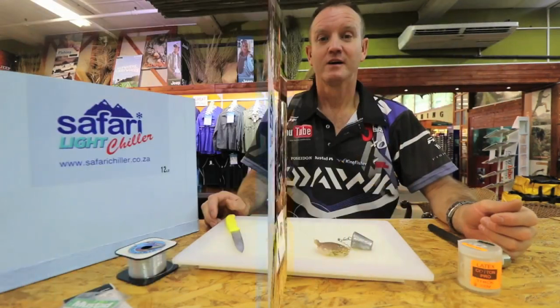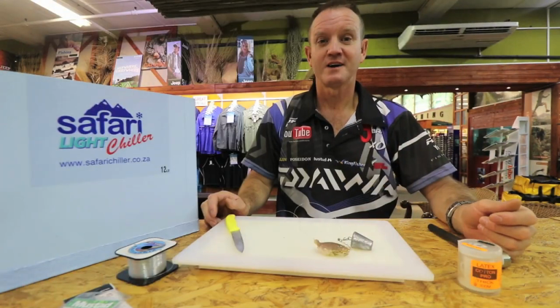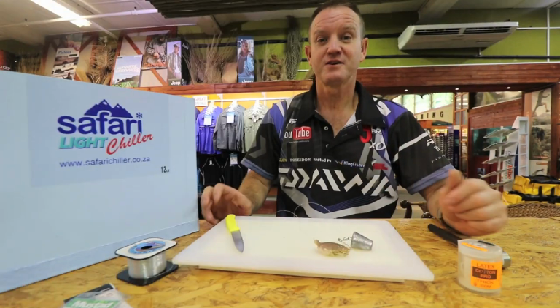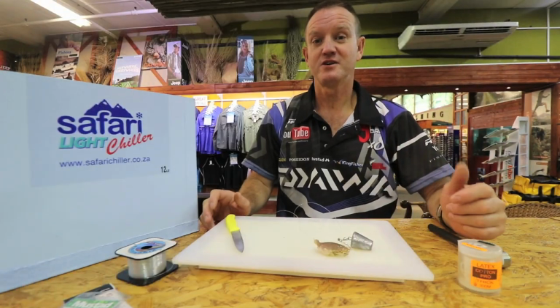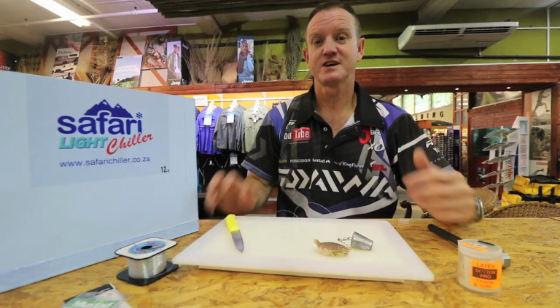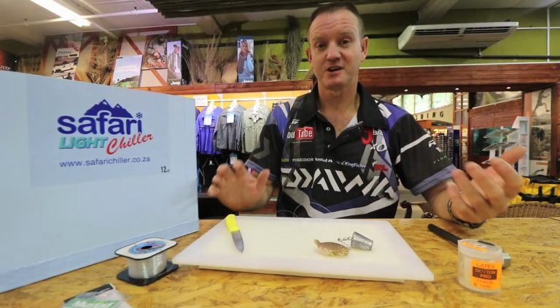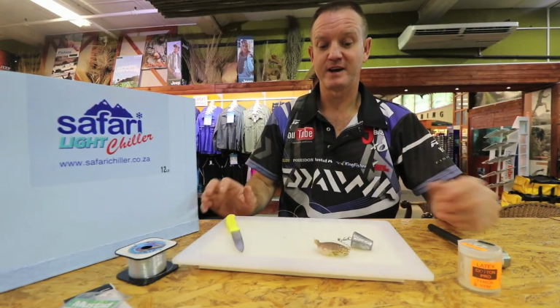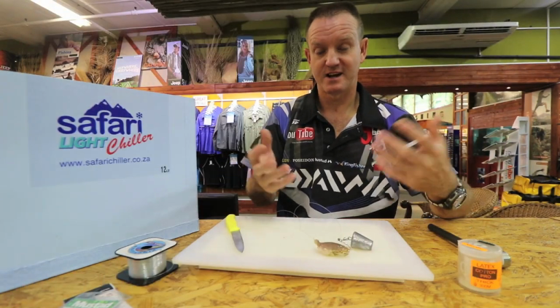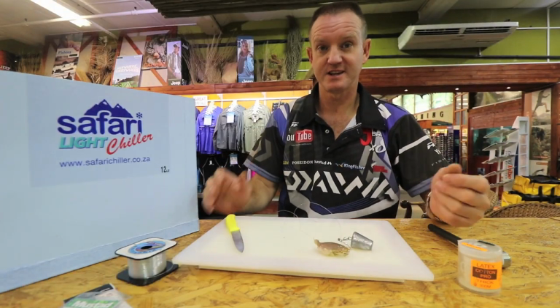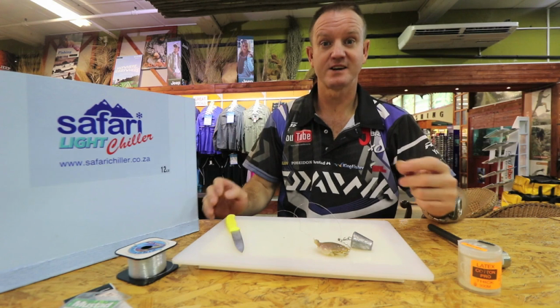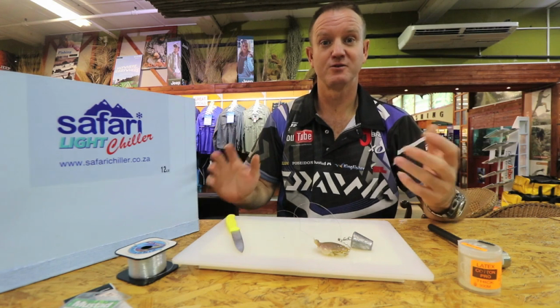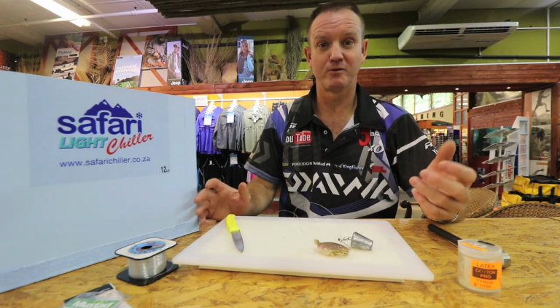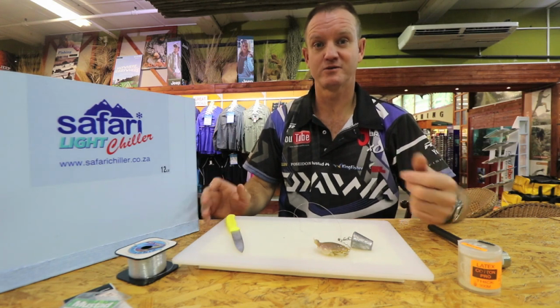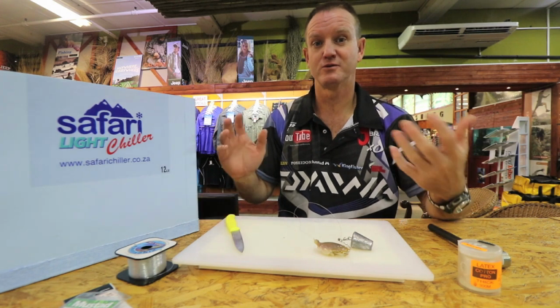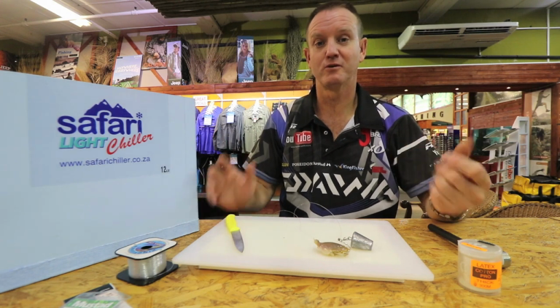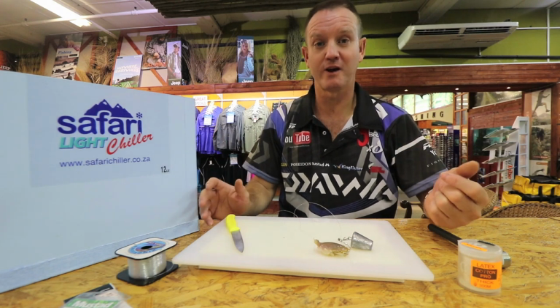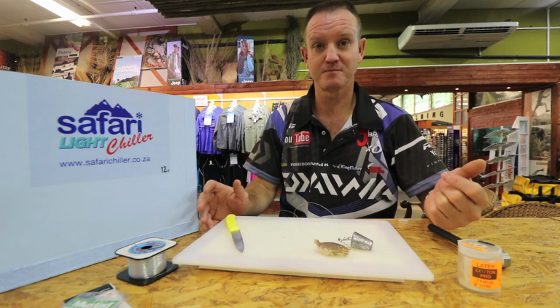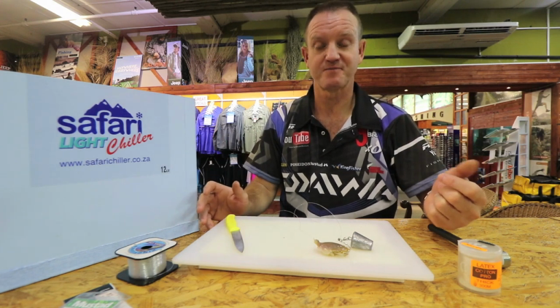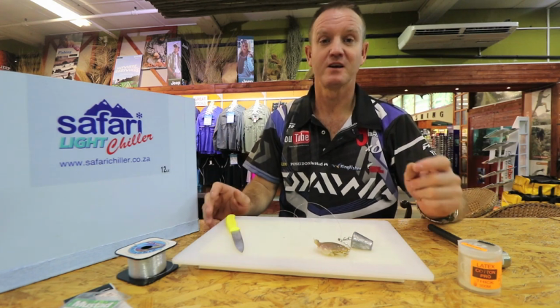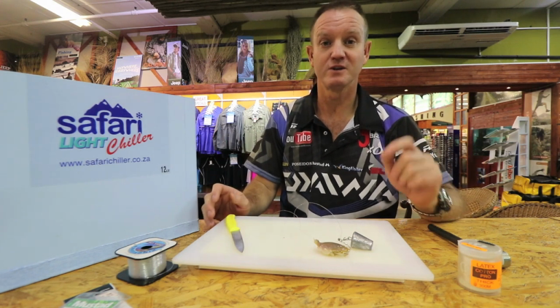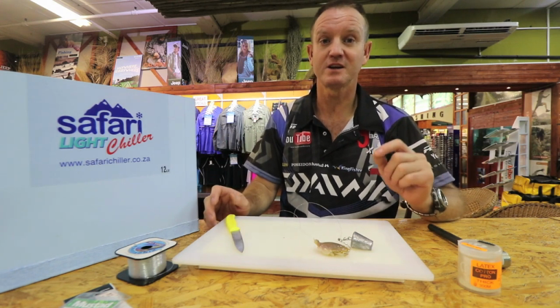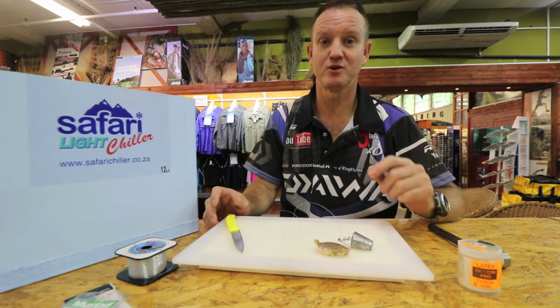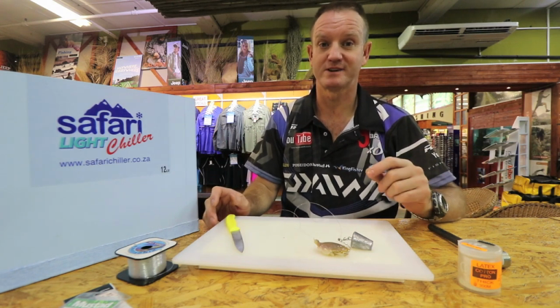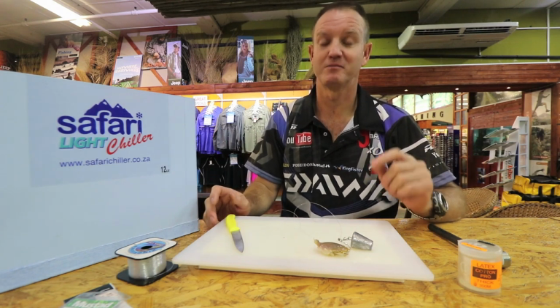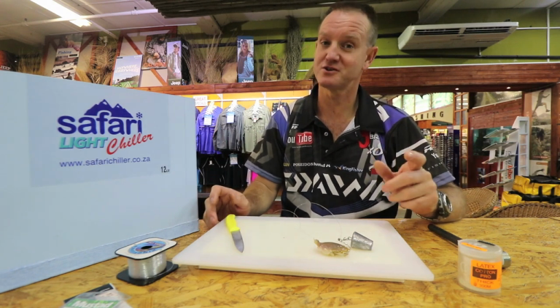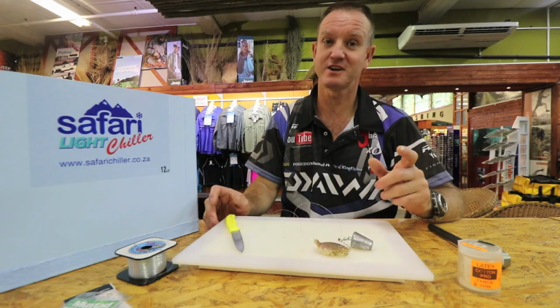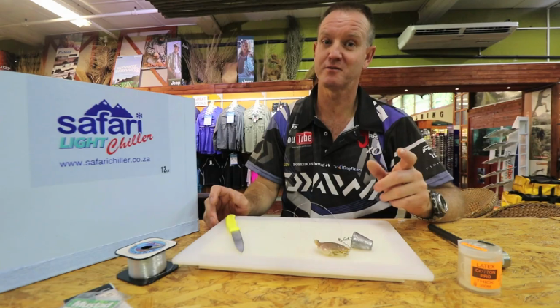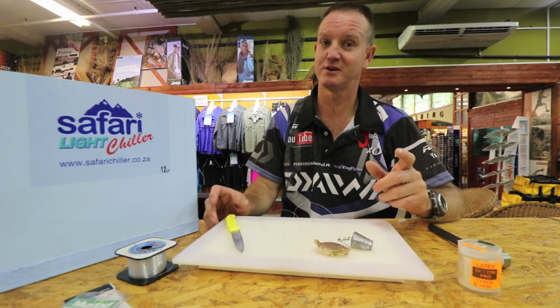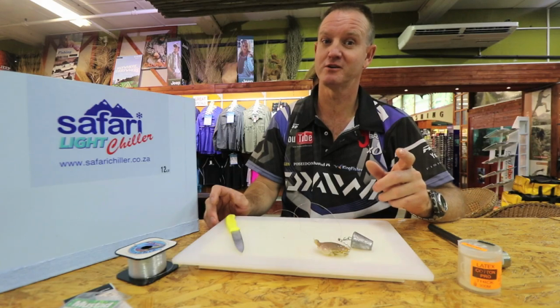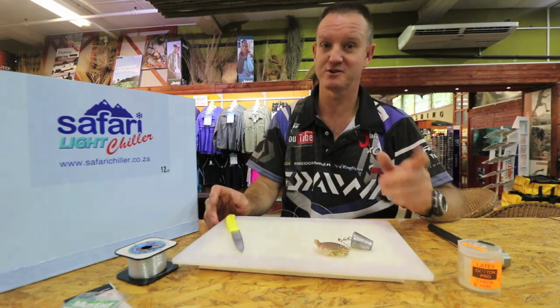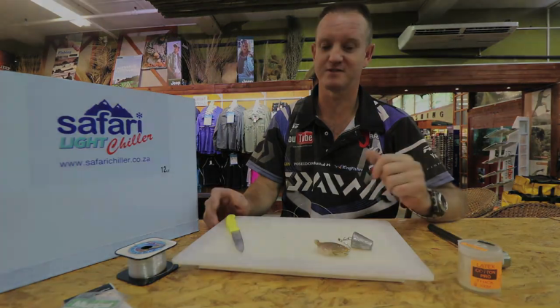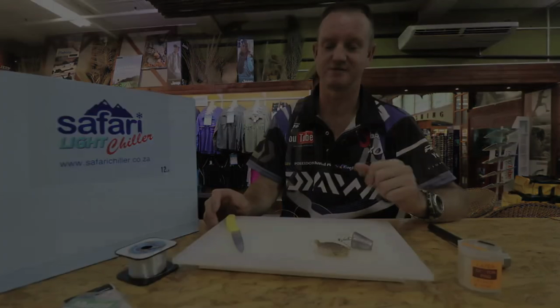Guys, if you're going to use exotic baits like sea lice, prawns, or crabs, you need a permit. Make sure you get it from your local post office. Let's go!